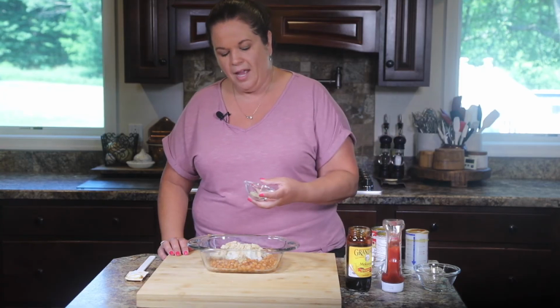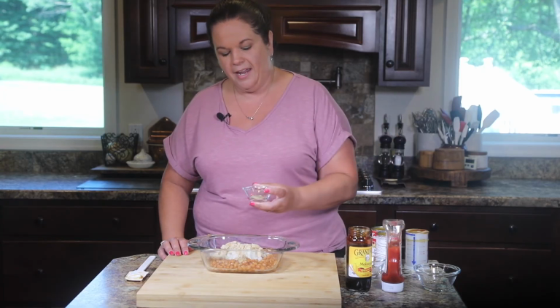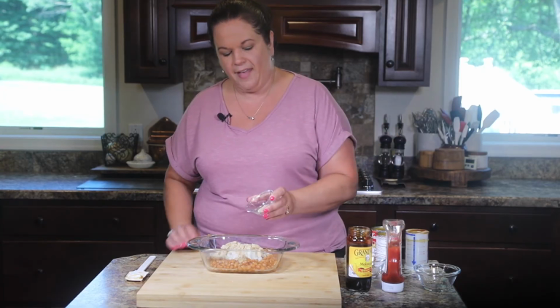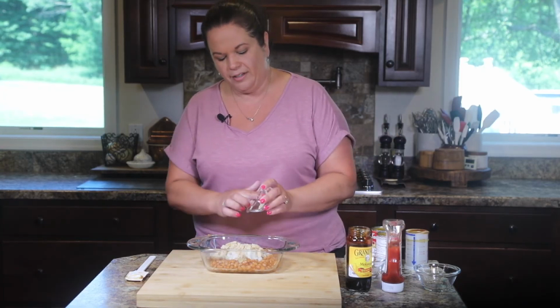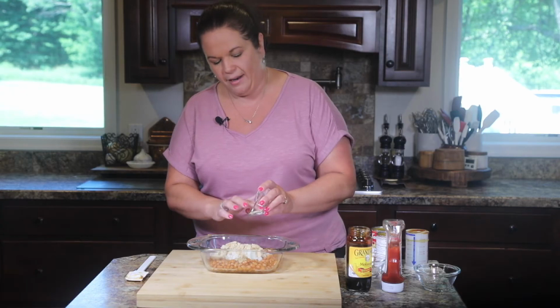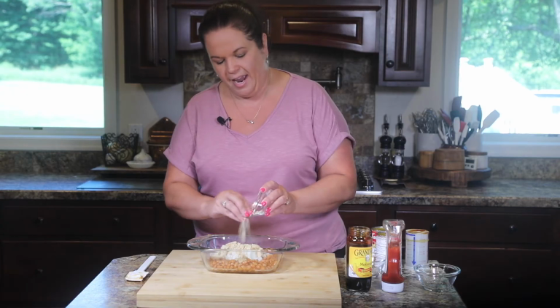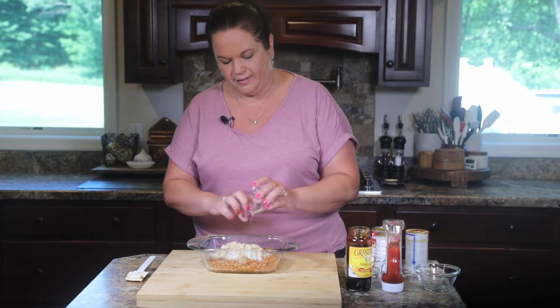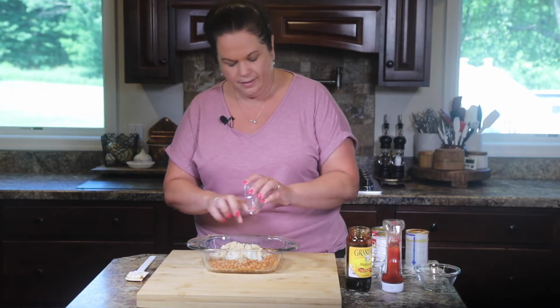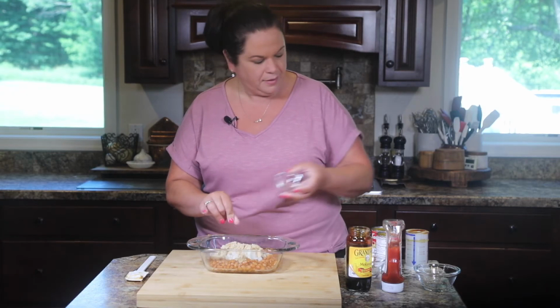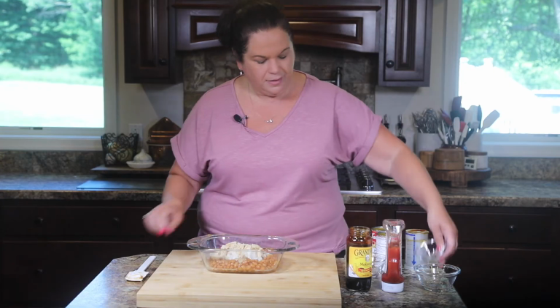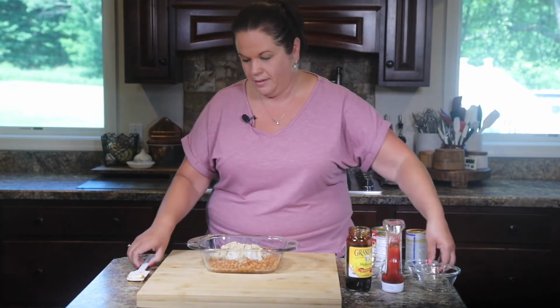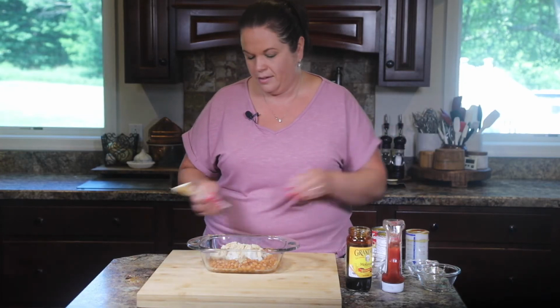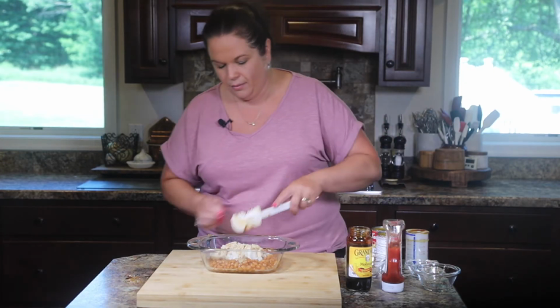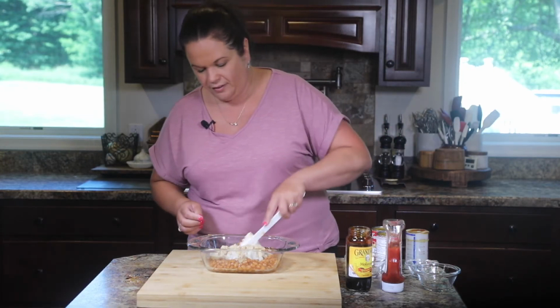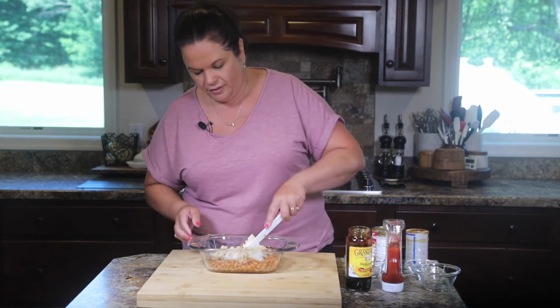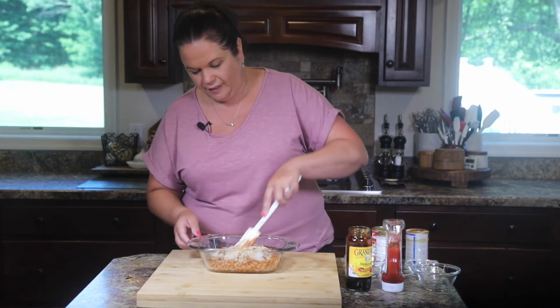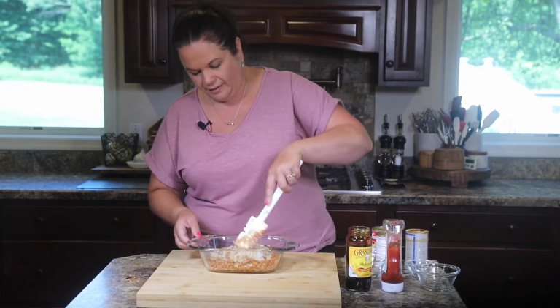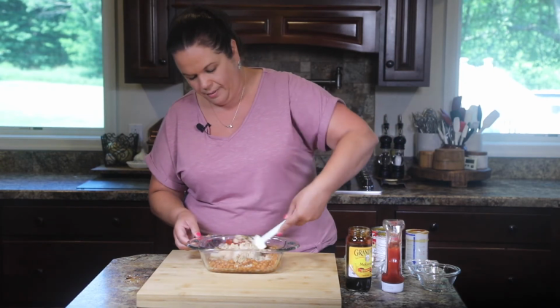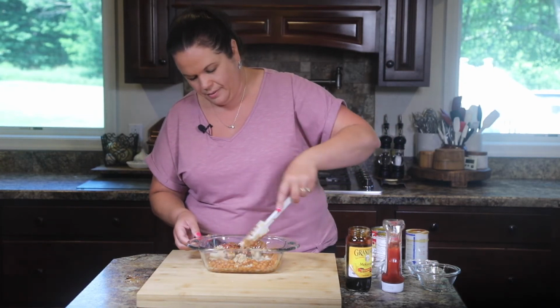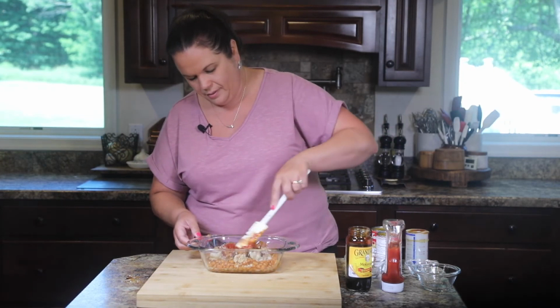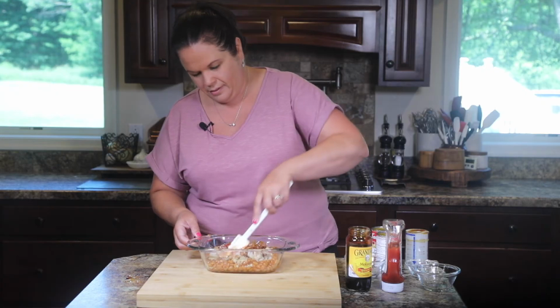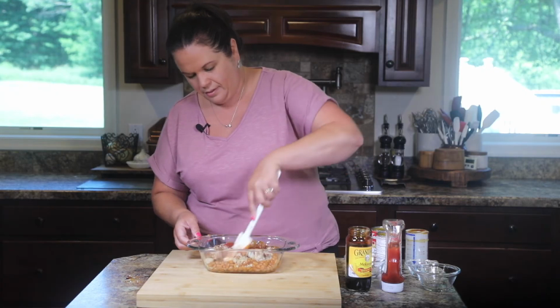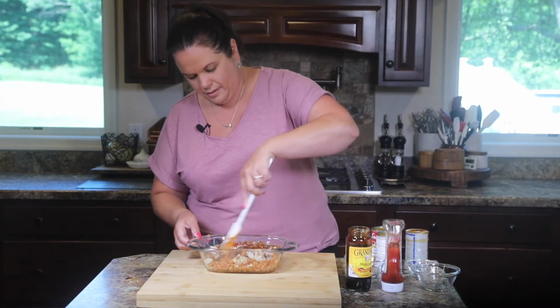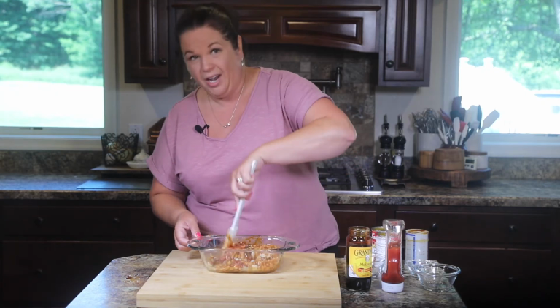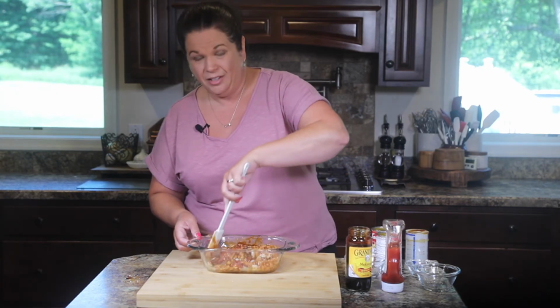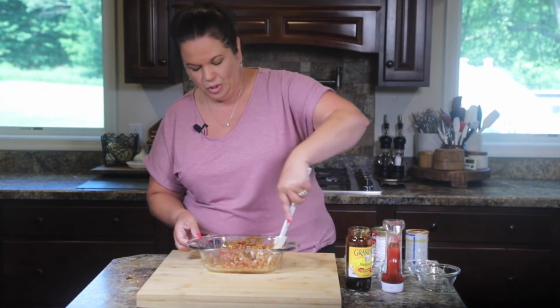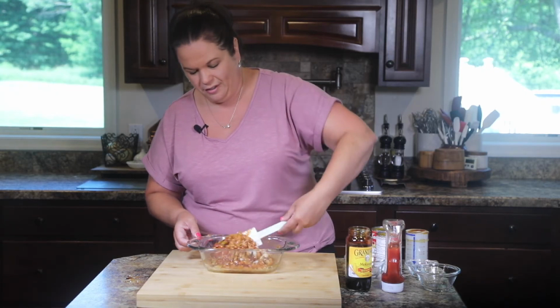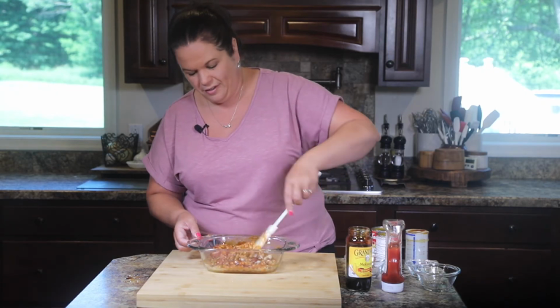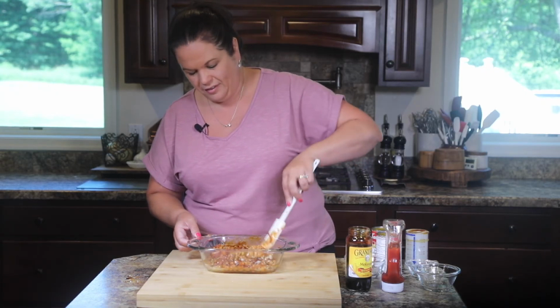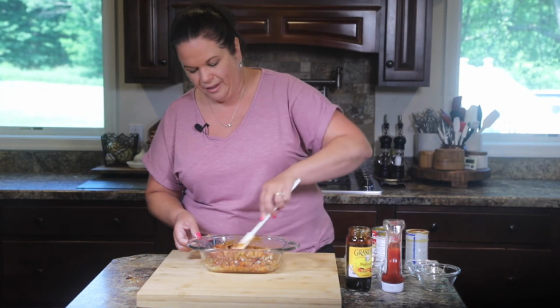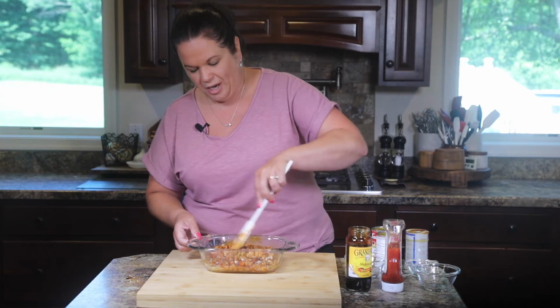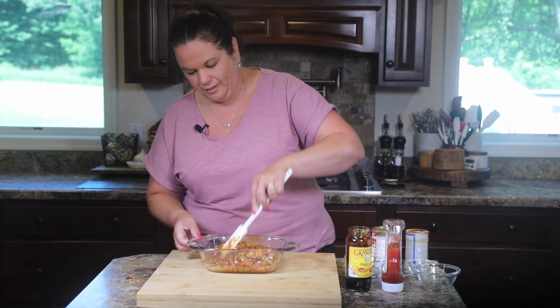And to that I'm going to add my house seasoning. We'll give this all a stir, get this mixed up. It's so good — this just smells like childhood to me.